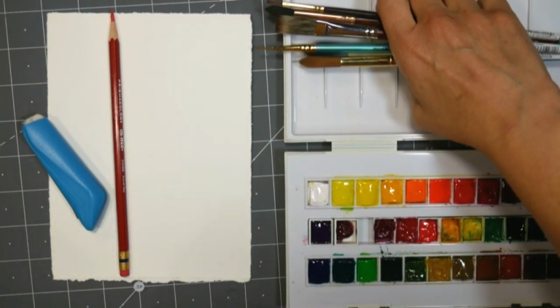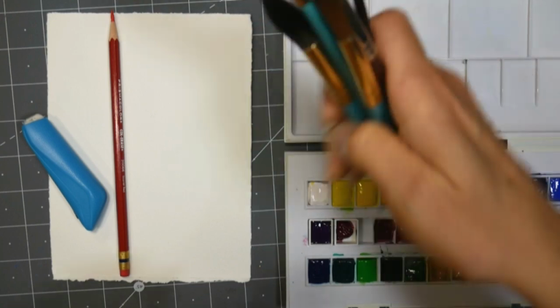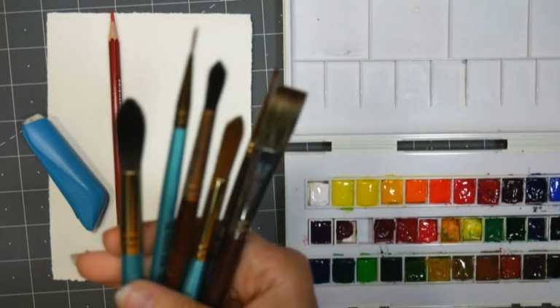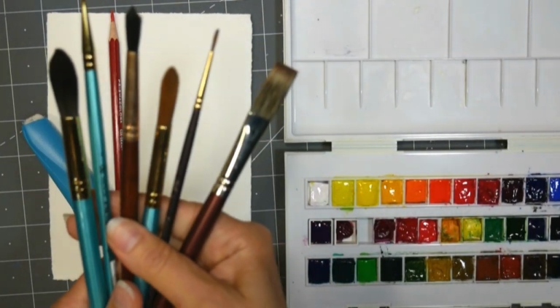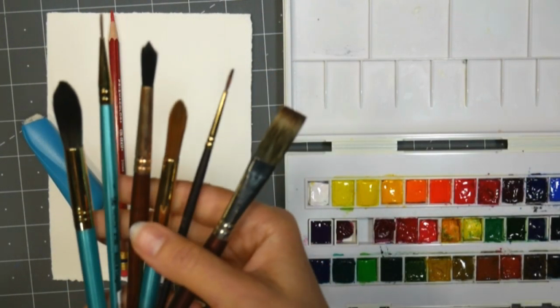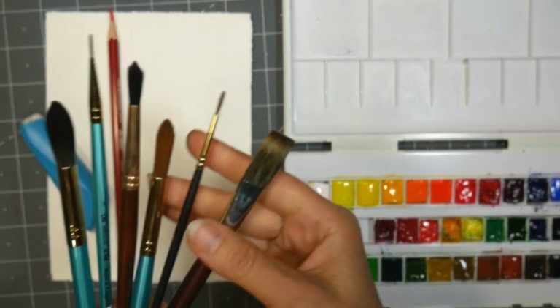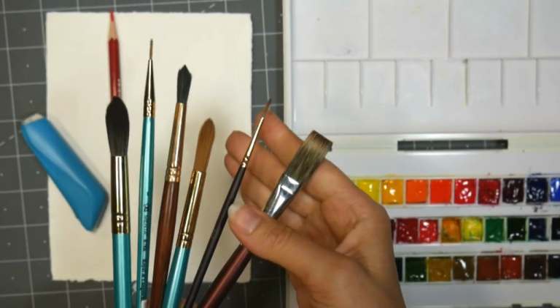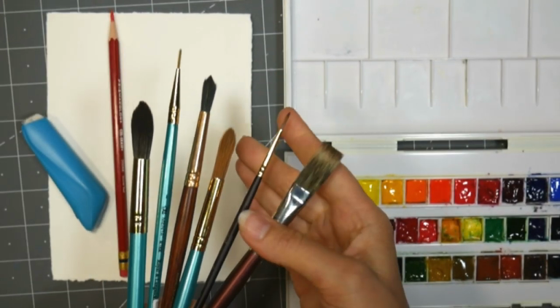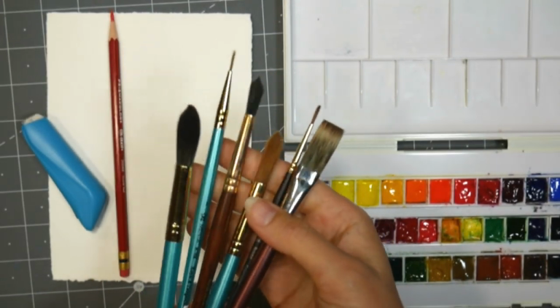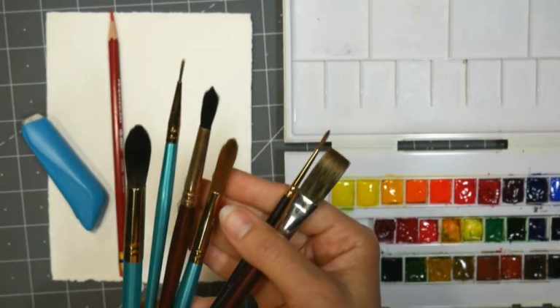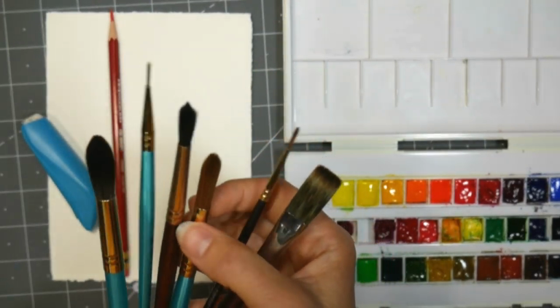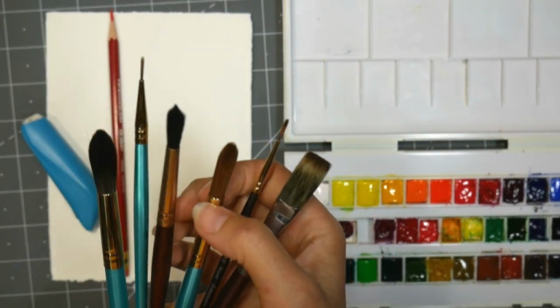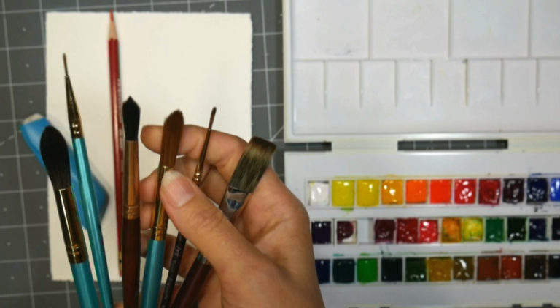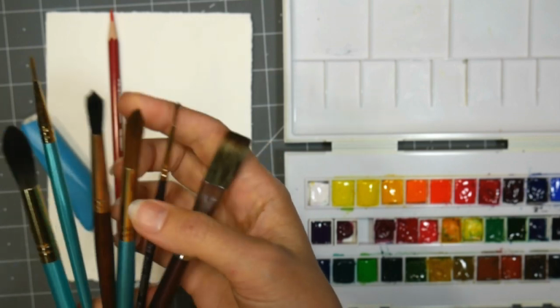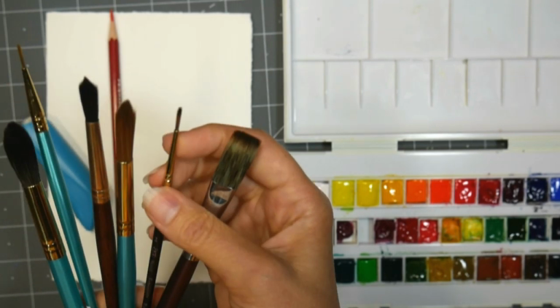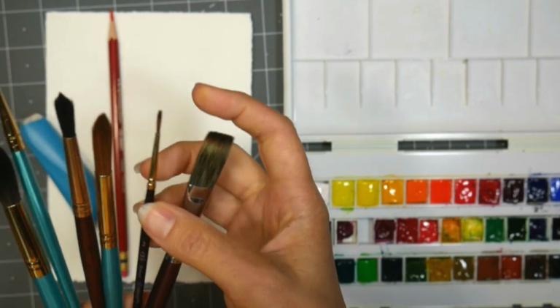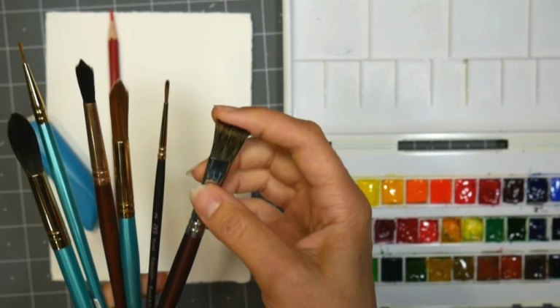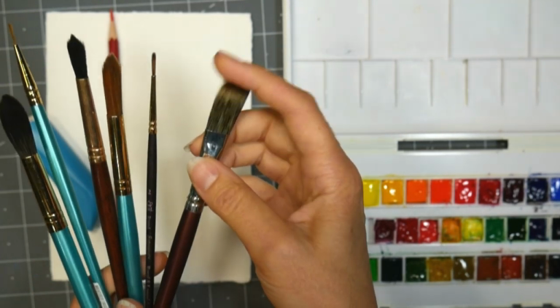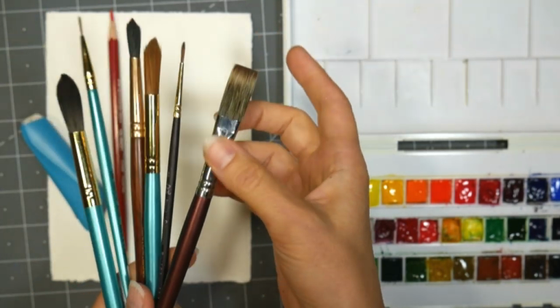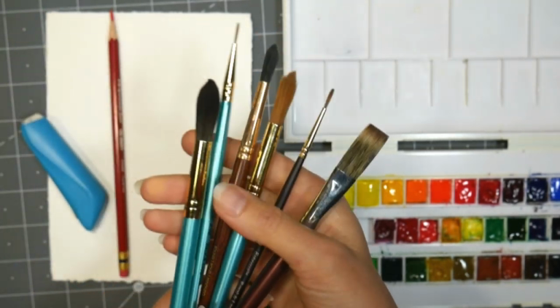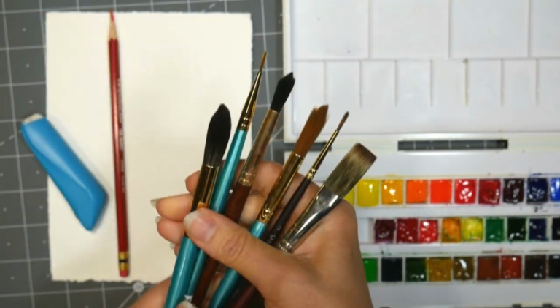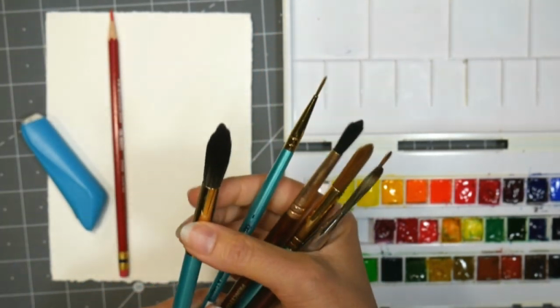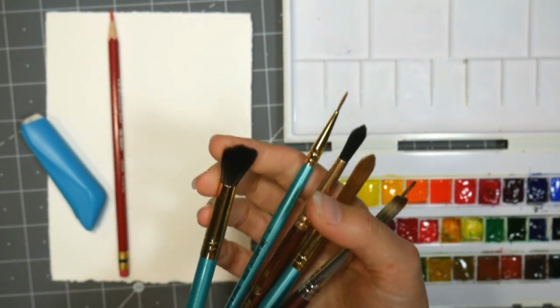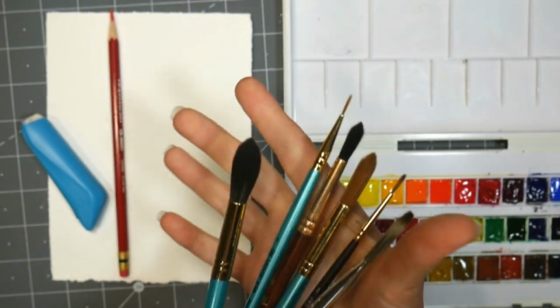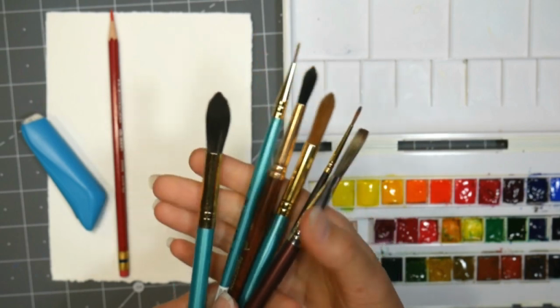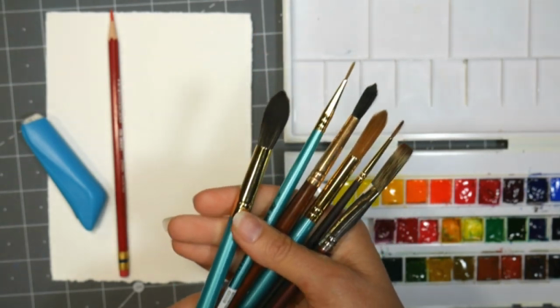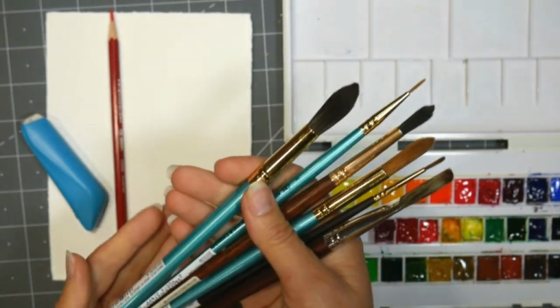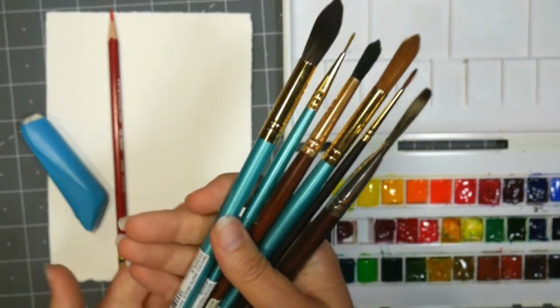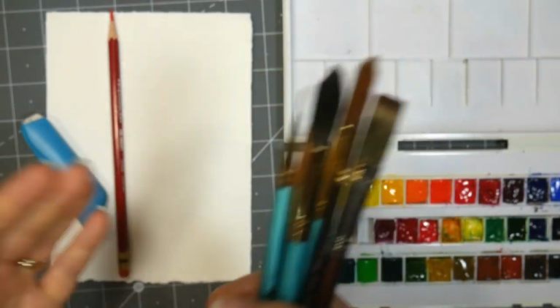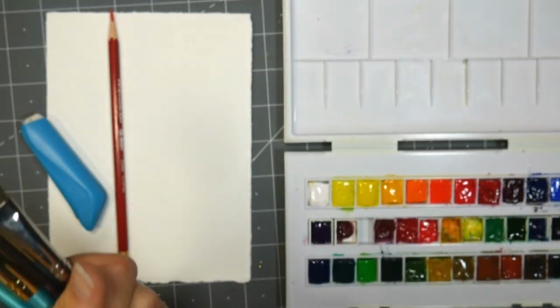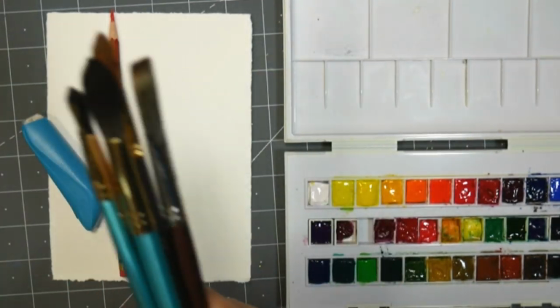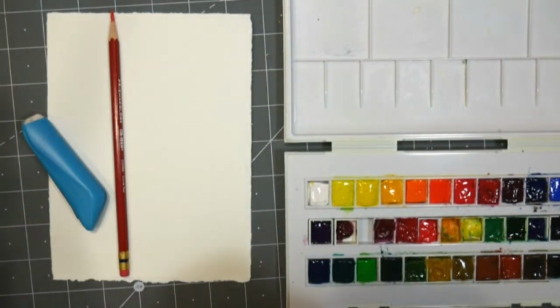I'm gonna use a variety of brushes, probably not all of these, but I just grabbed a few so I'd have them. Basically make sure you have a medium-sized round, a small round, and a flat of some sort. Larger rounds are good if you like to work large or for spatter, but you probably don't need it for this.